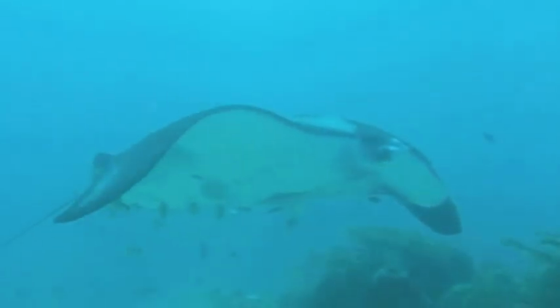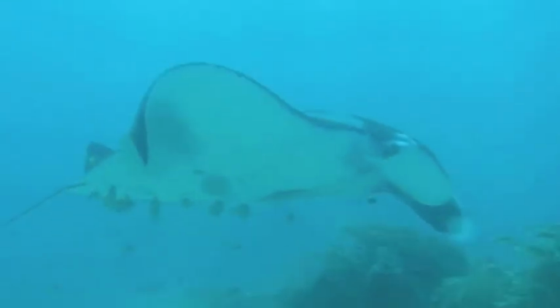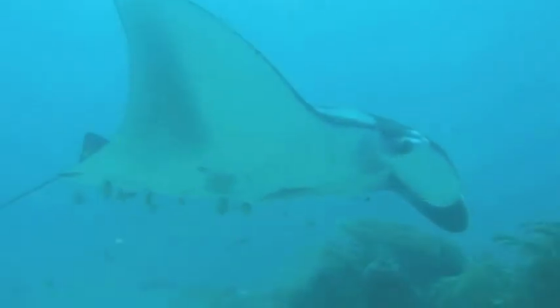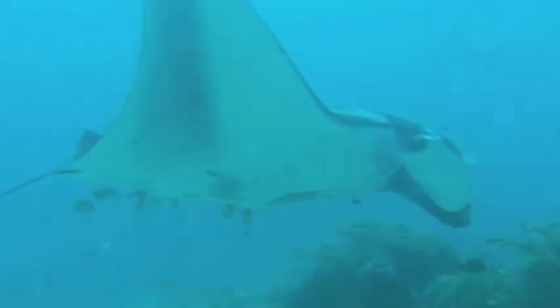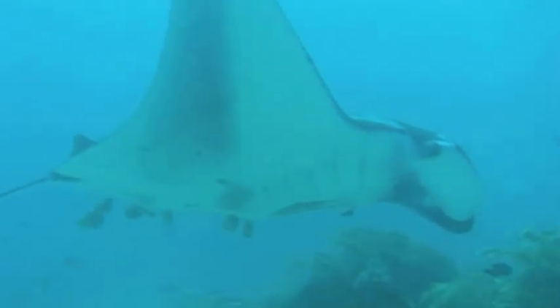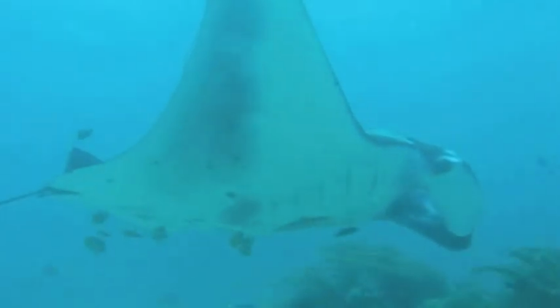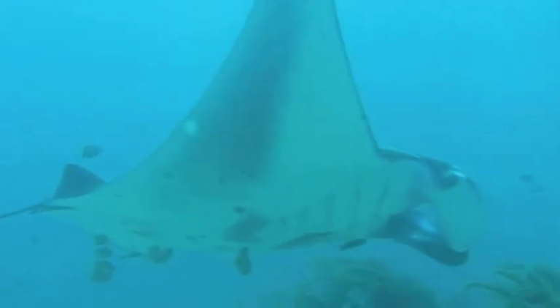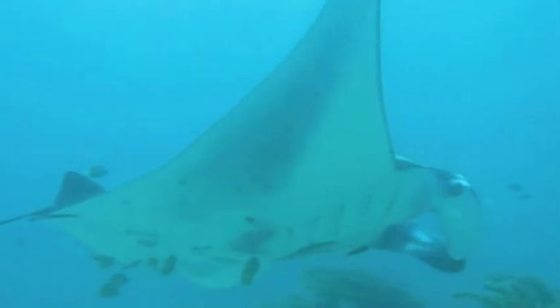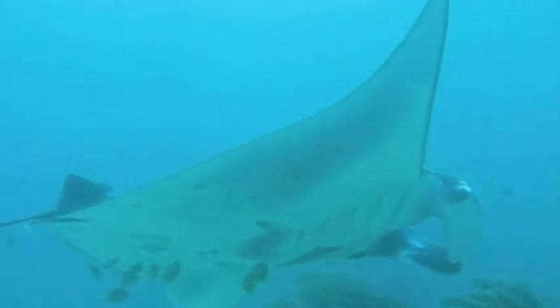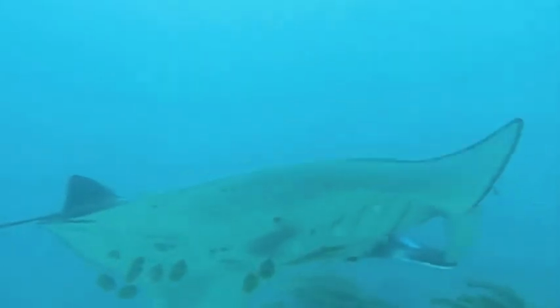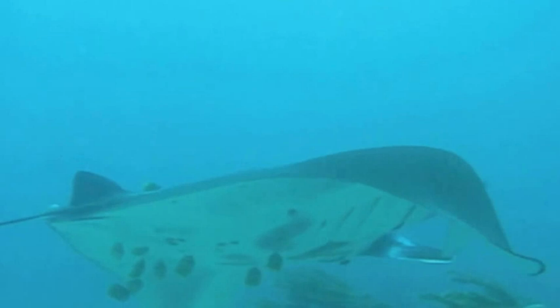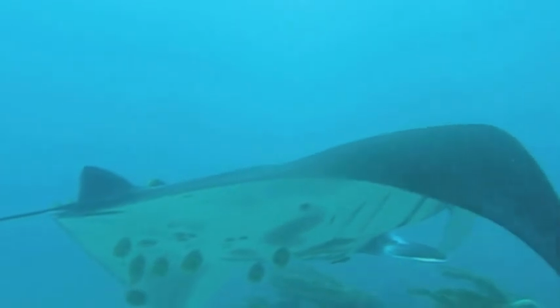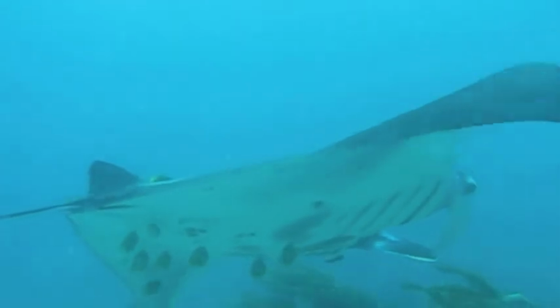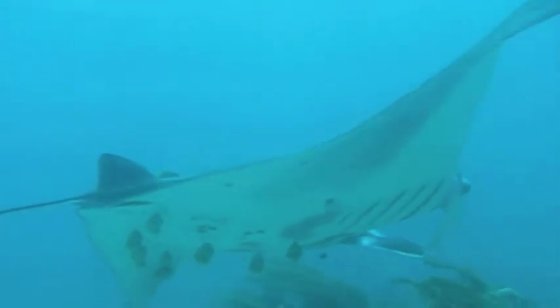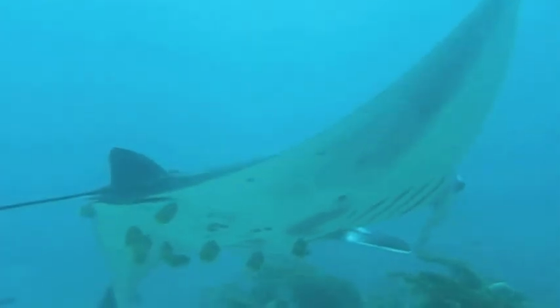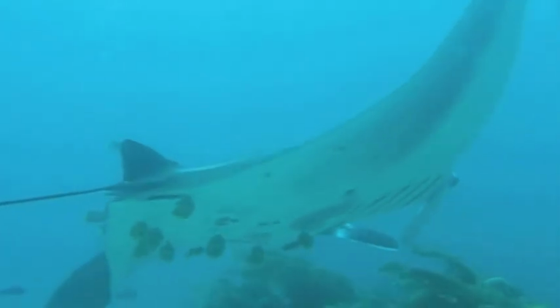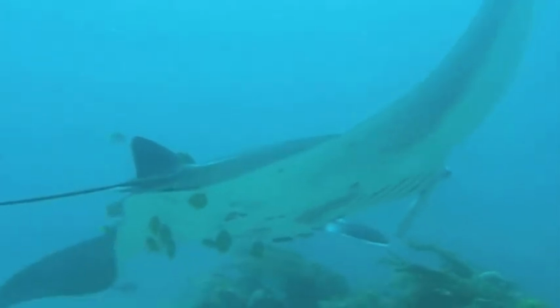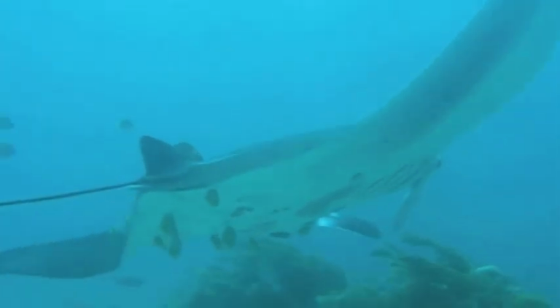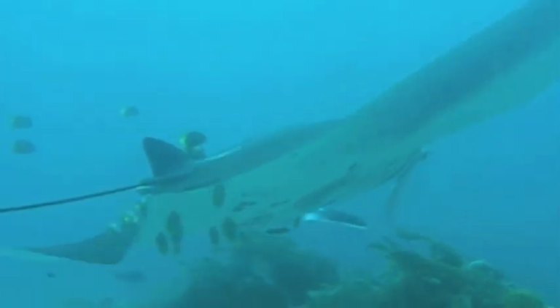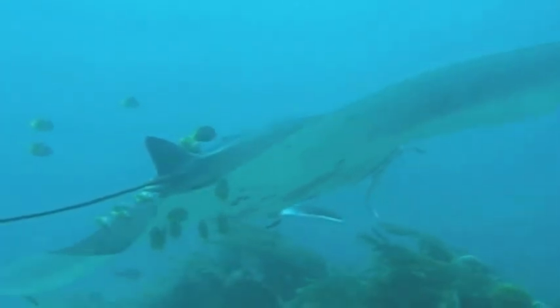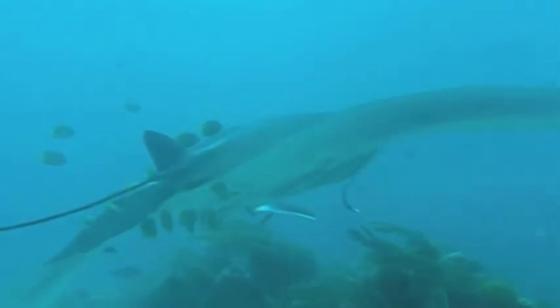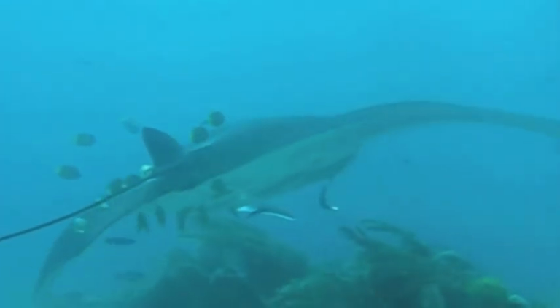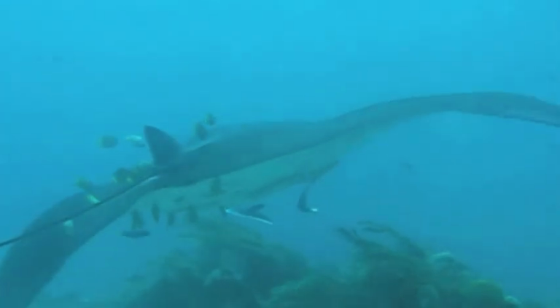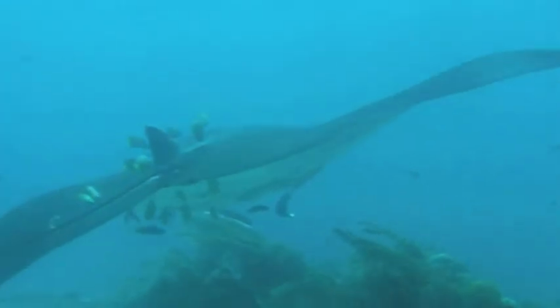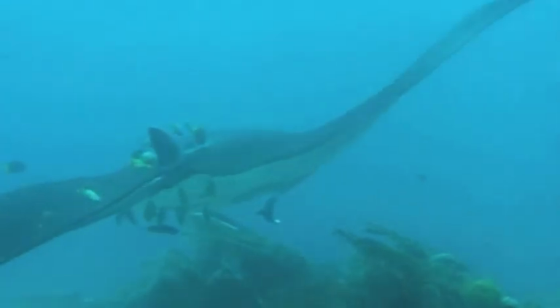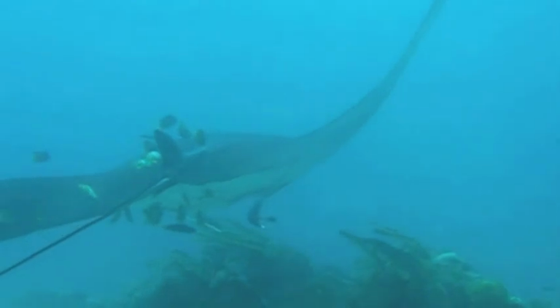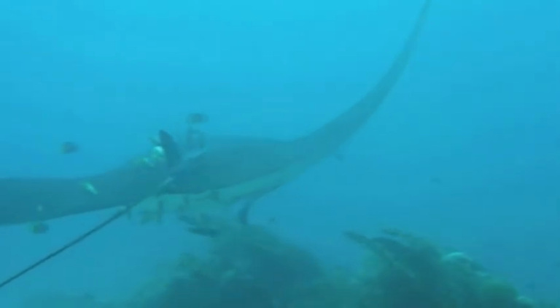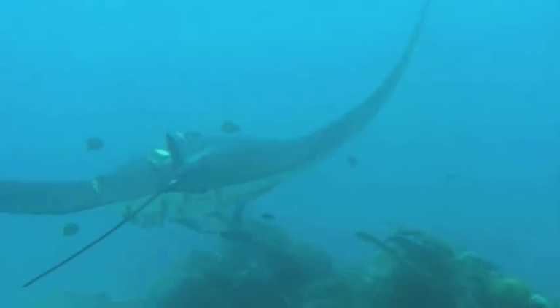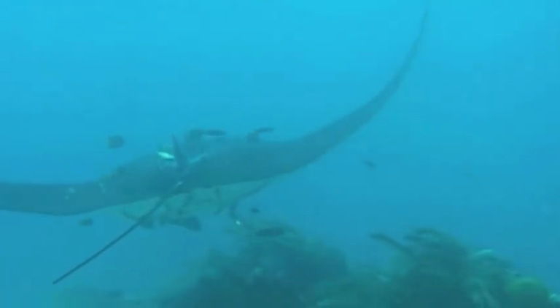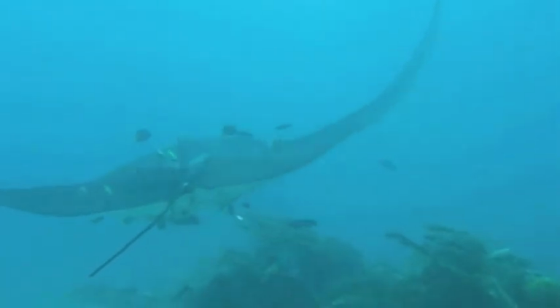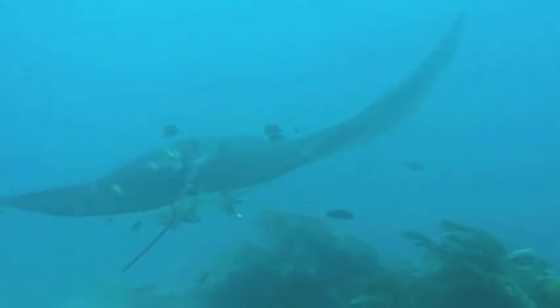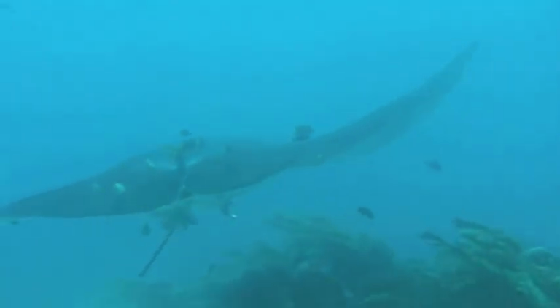It was pretty spectacular to see him flying through the water, just kind of swooping around. Our dive guide, Noon, said that this ray was more than five meters across.